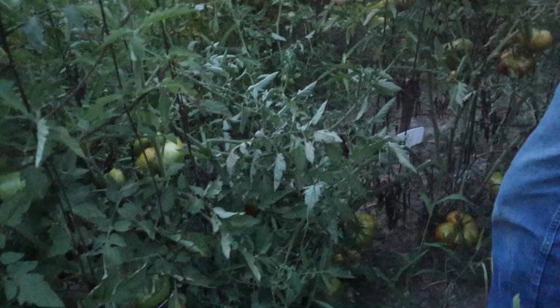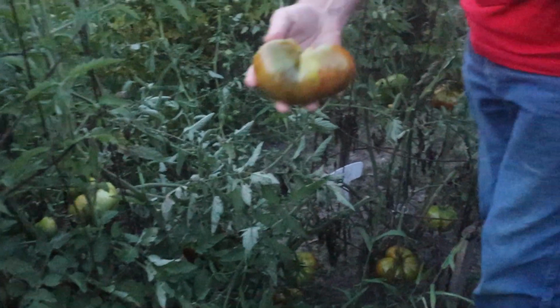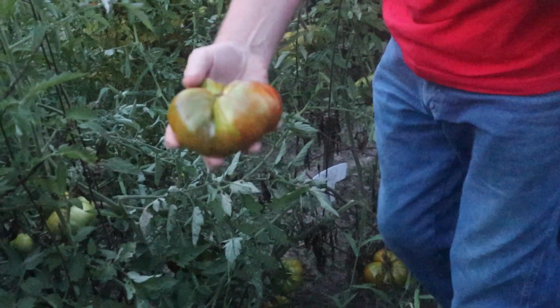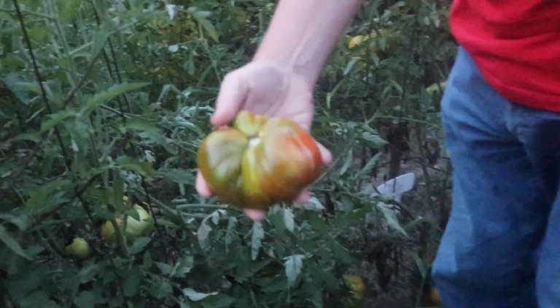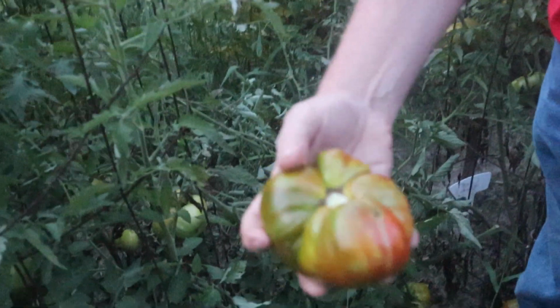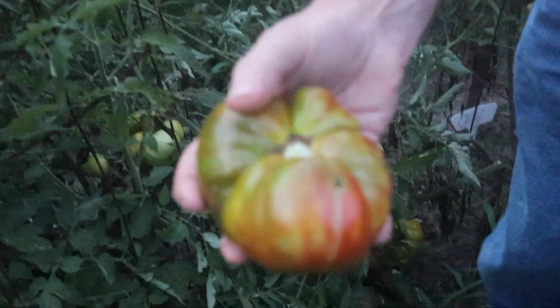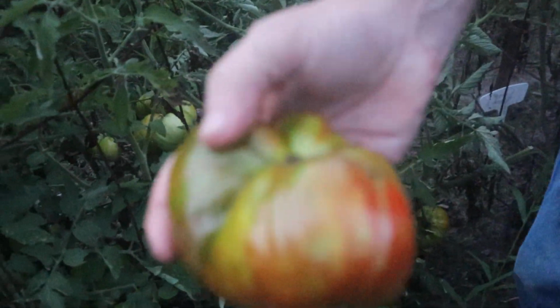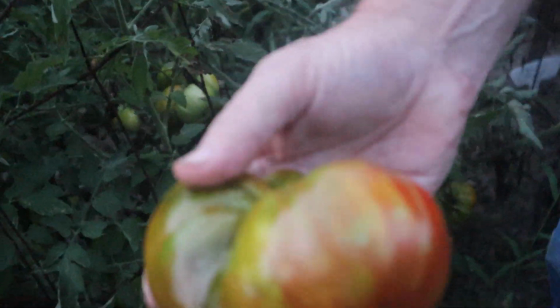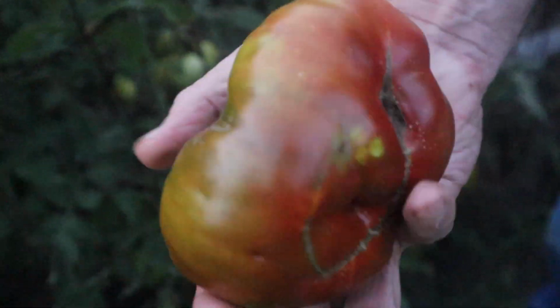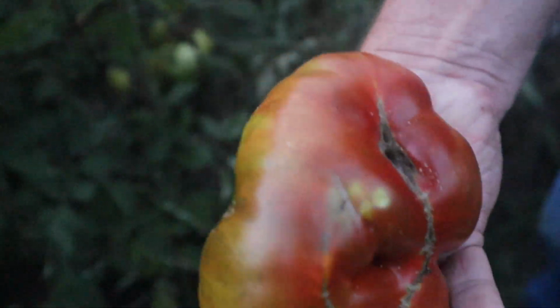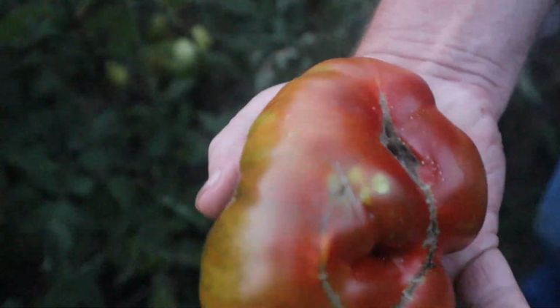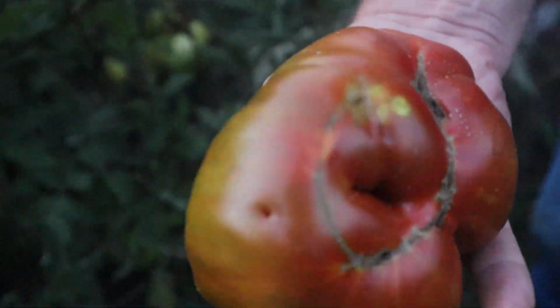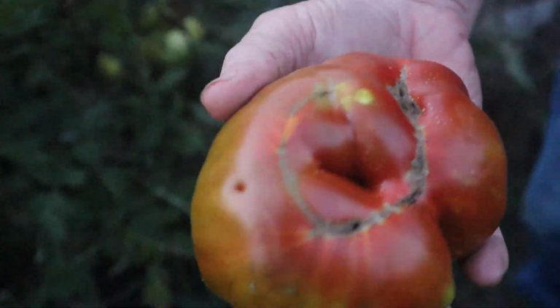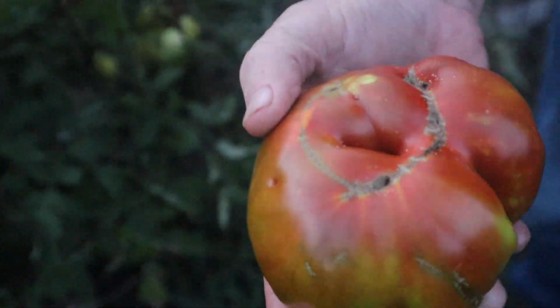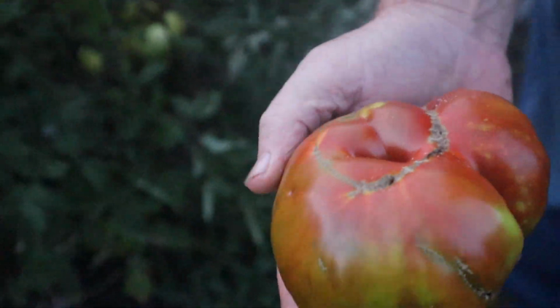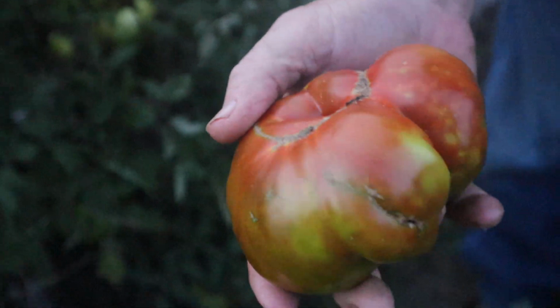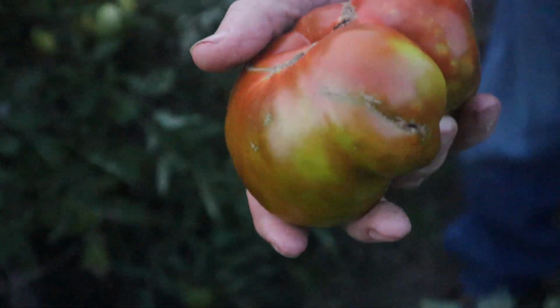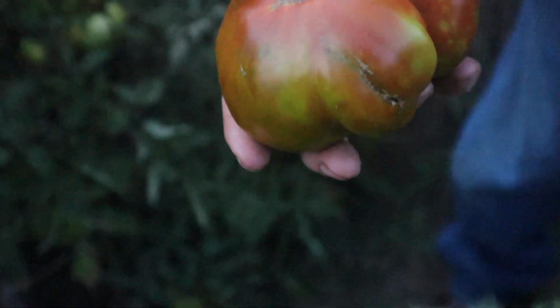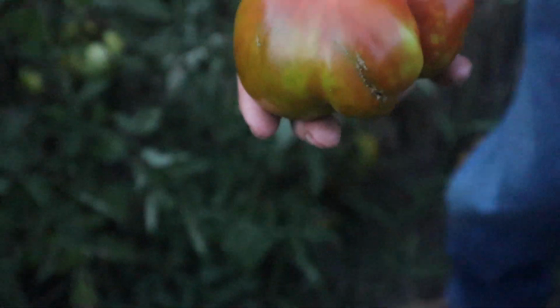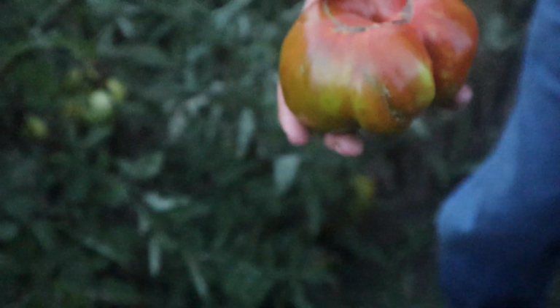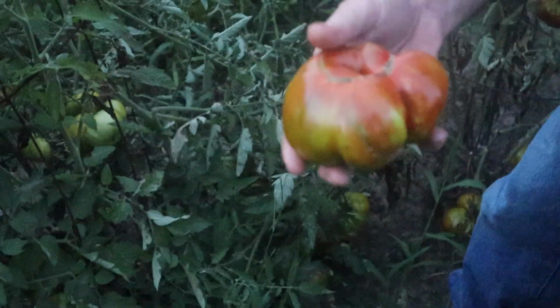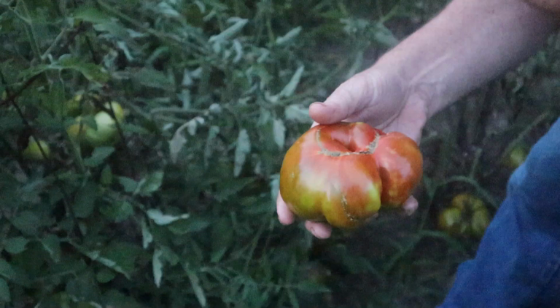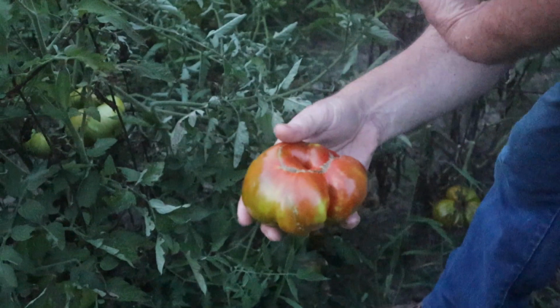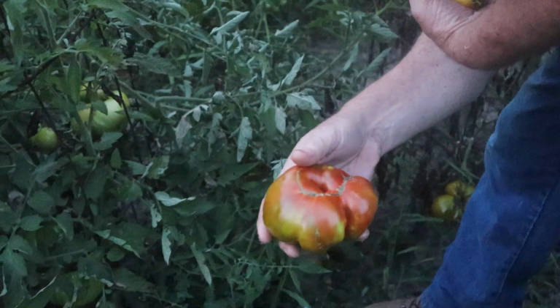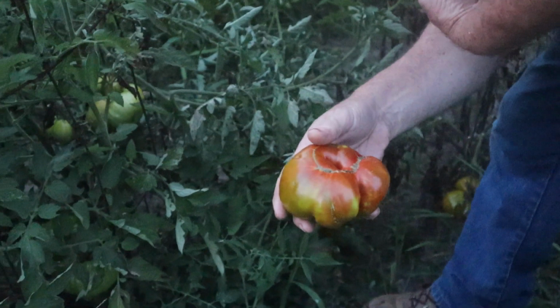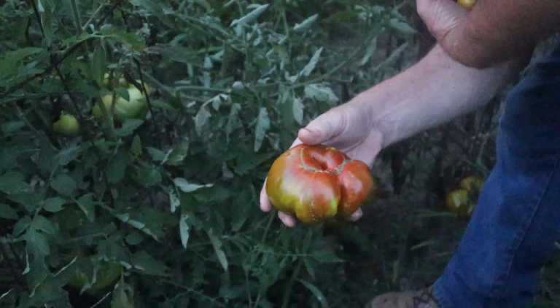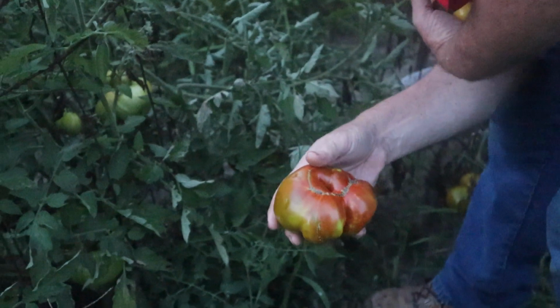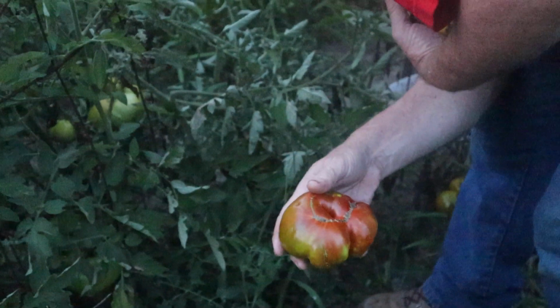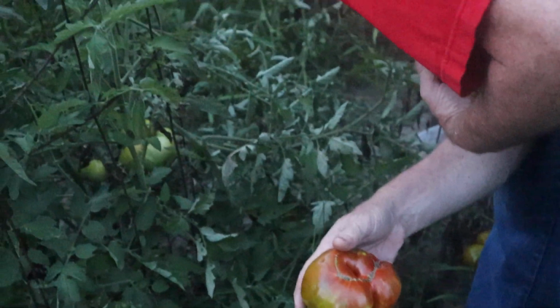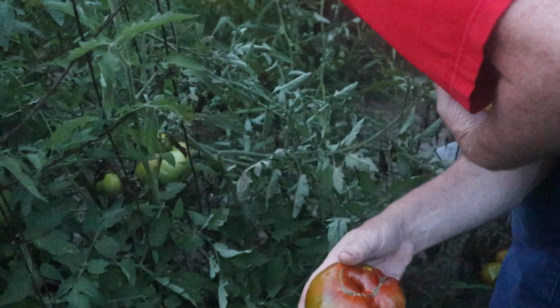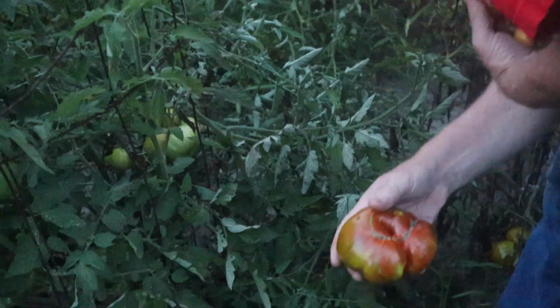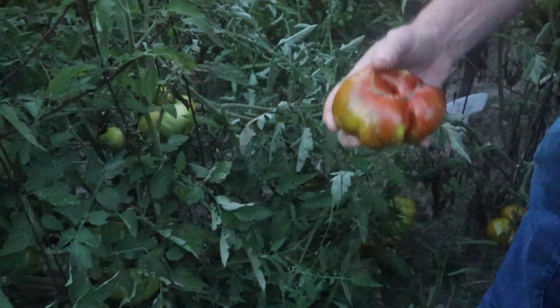It's got that look of the heirloom tomatoes. Yeah, it's a Chef's Choice Black.